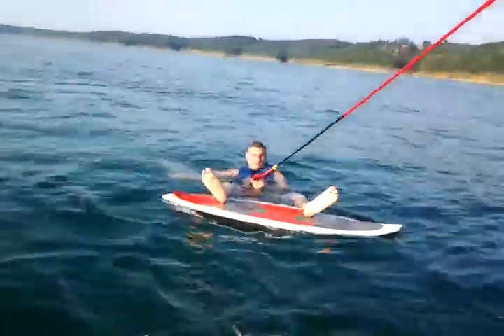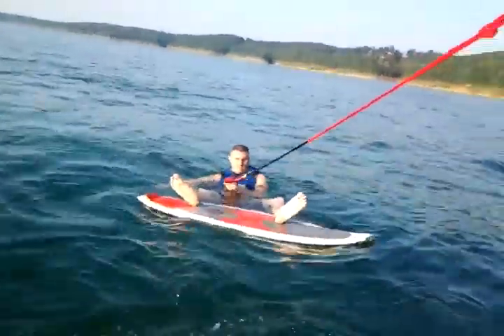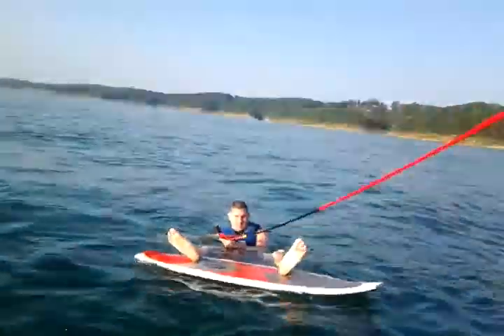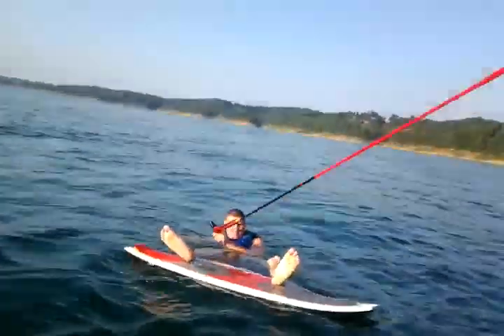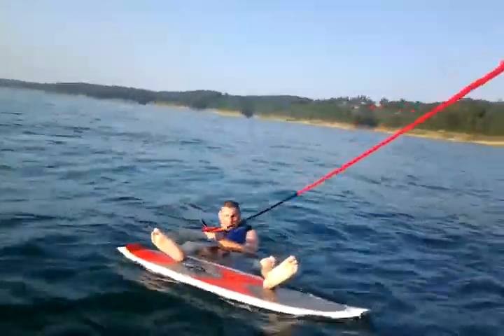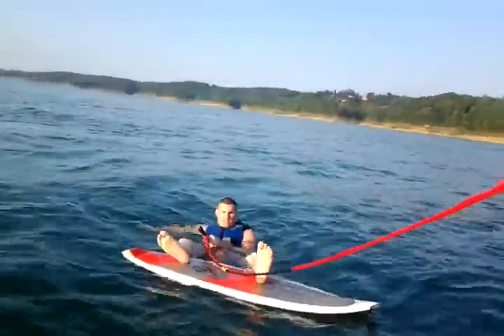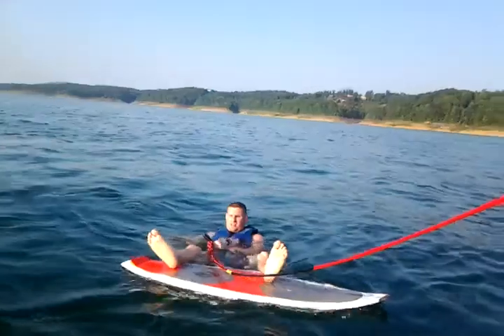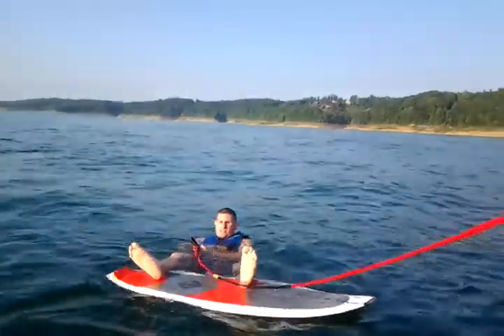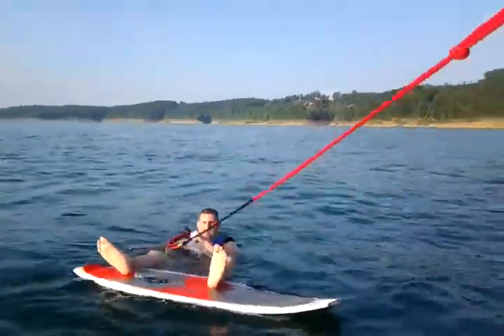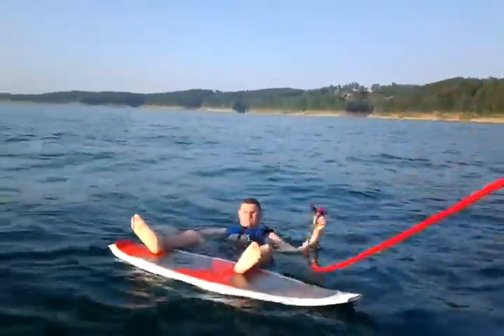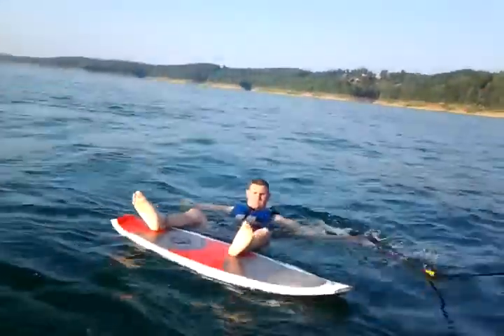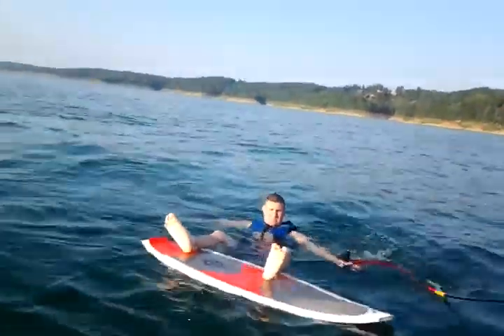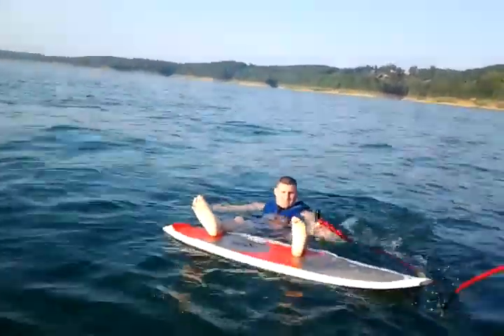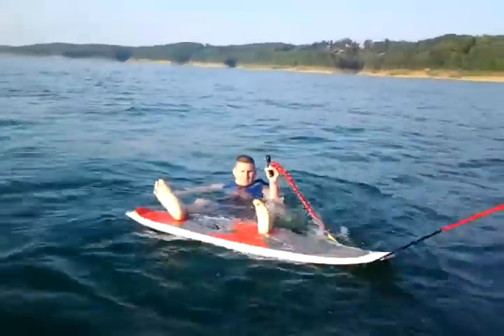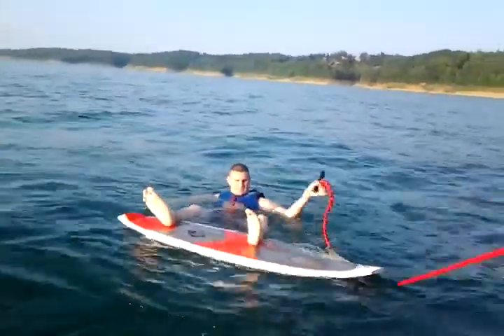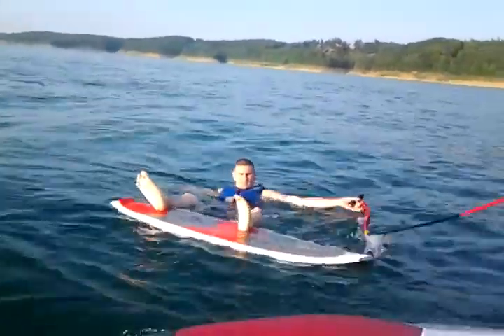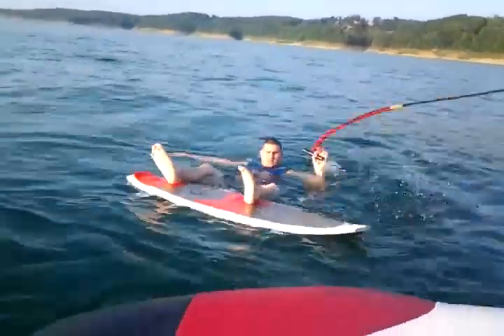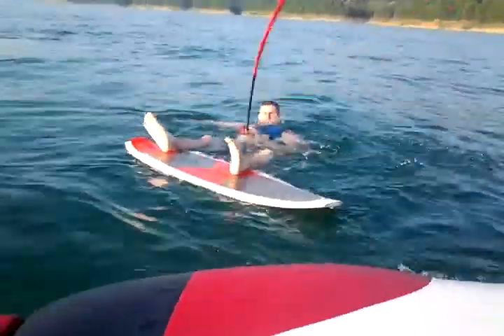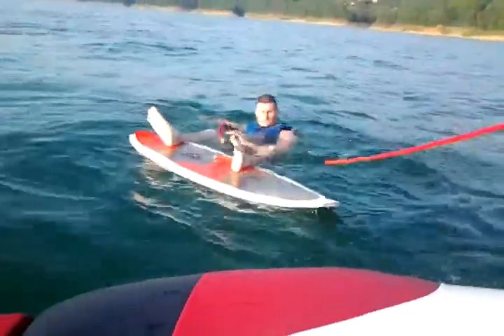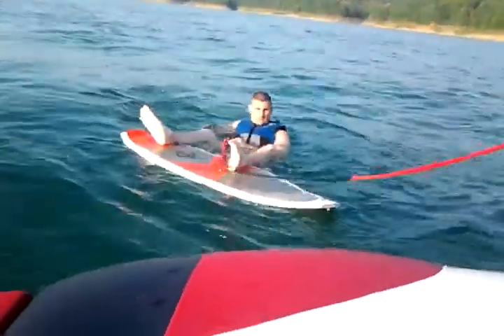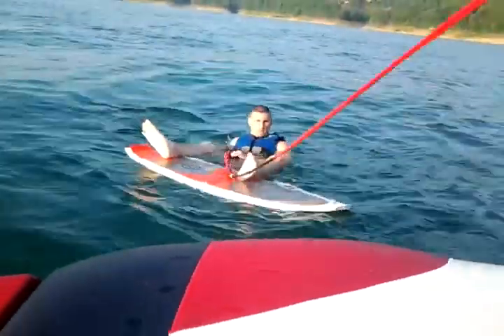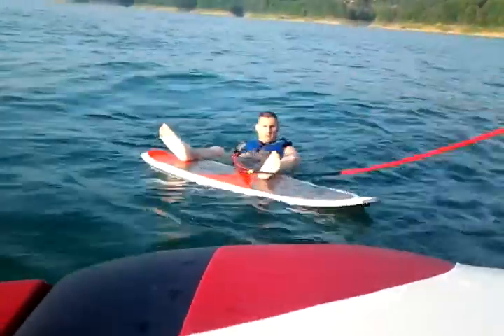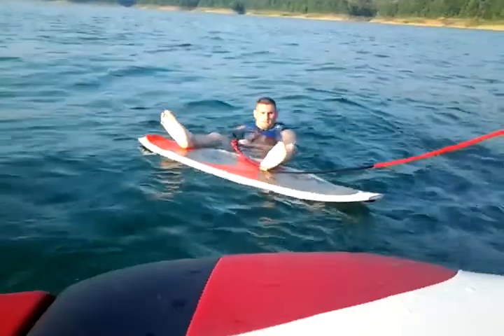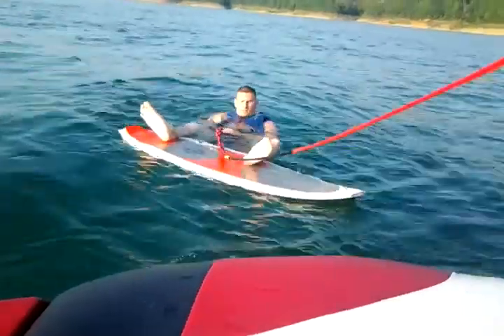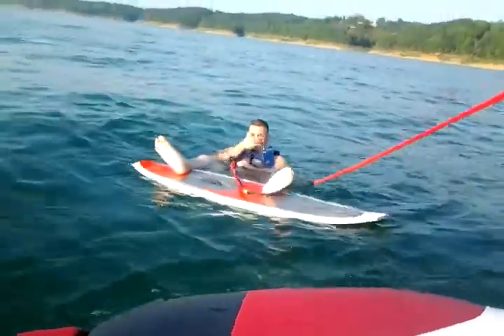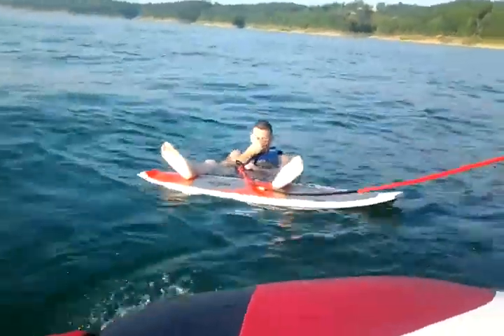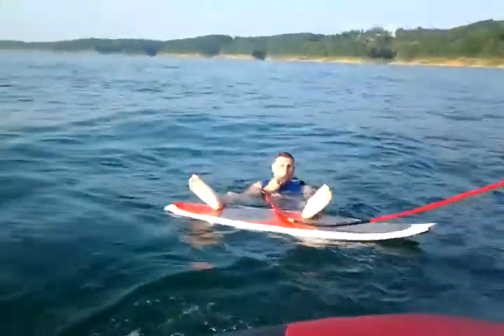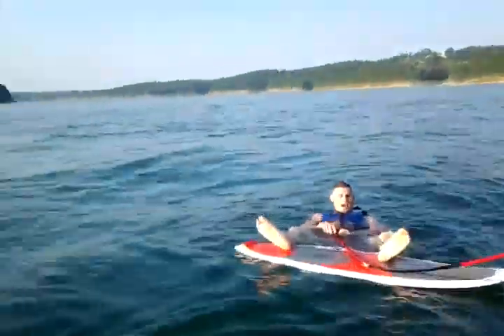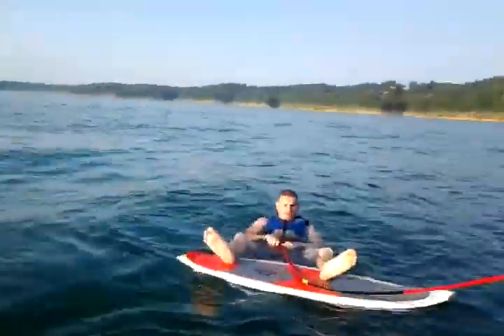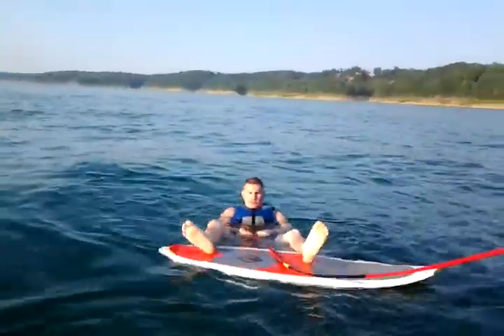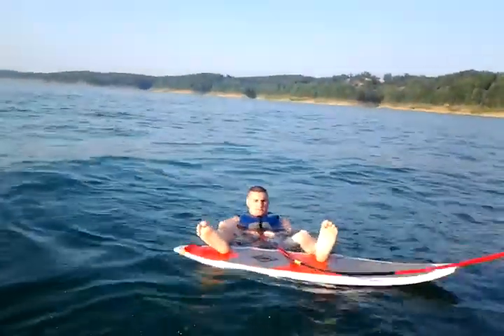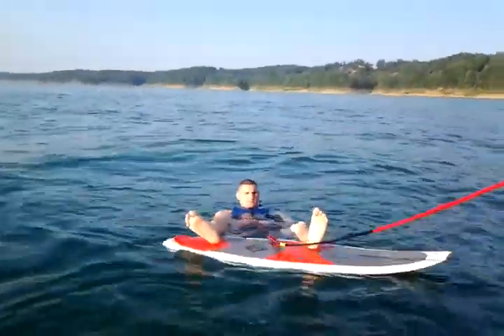That's kind of like a beginner-intermediate board. Ready? Yeah. Alright, first try. Let's see what I do.